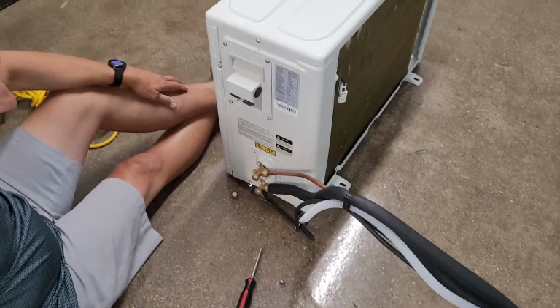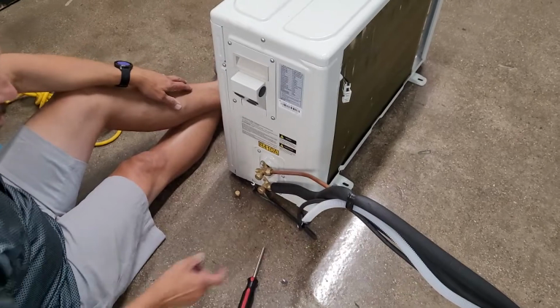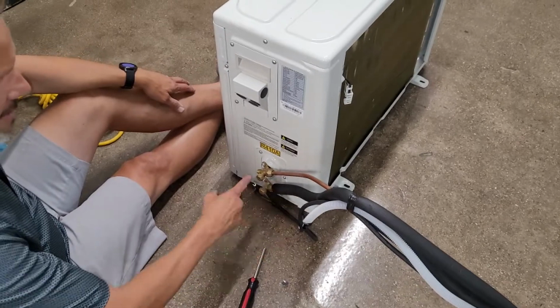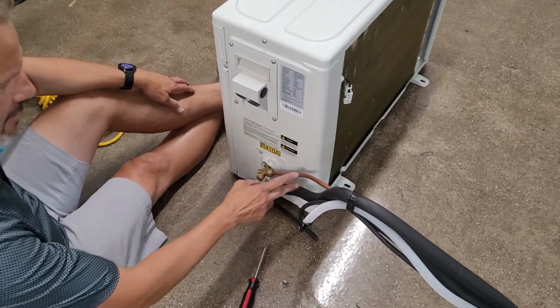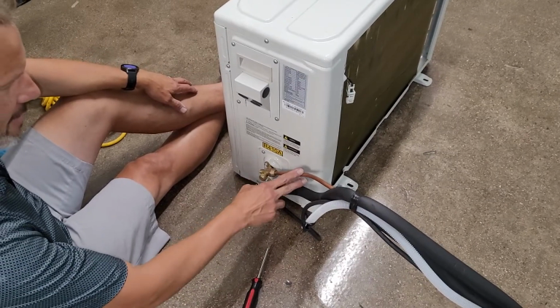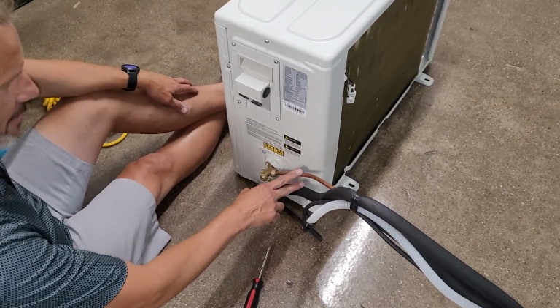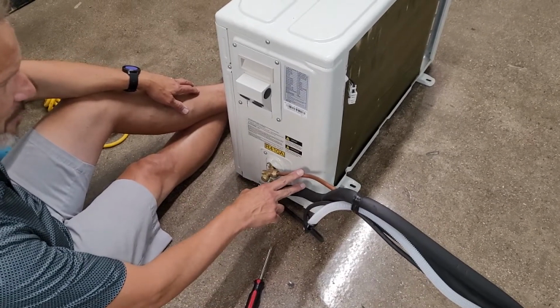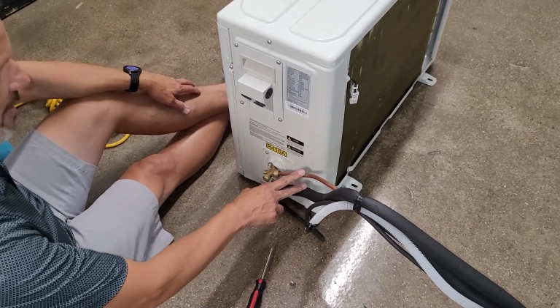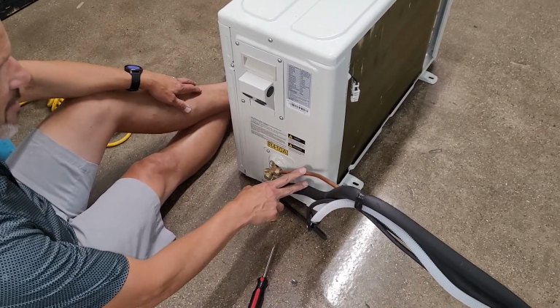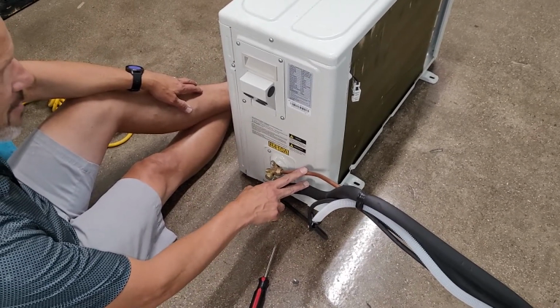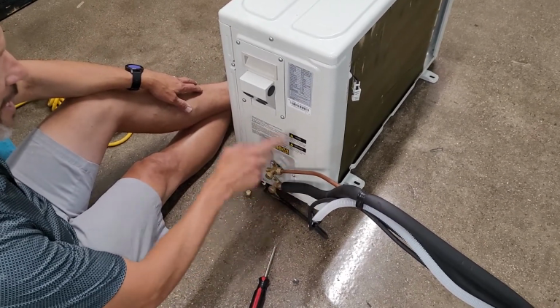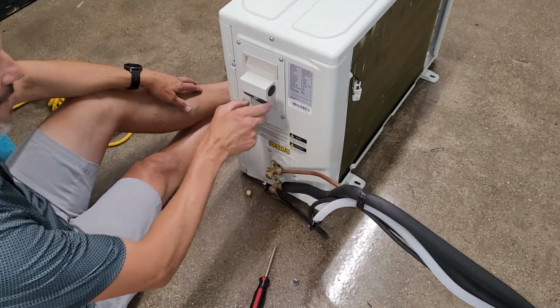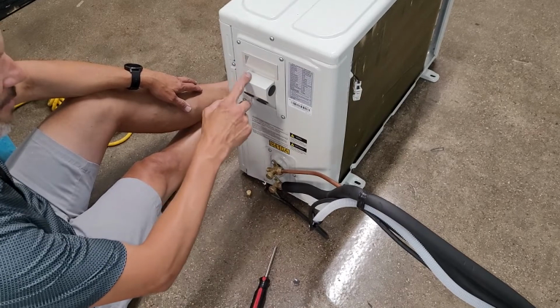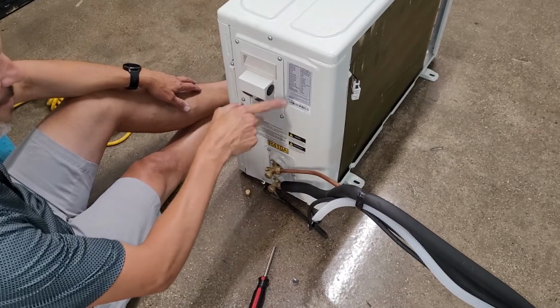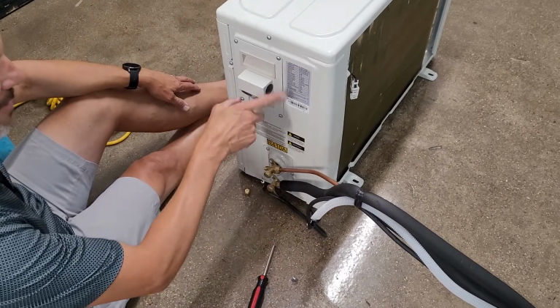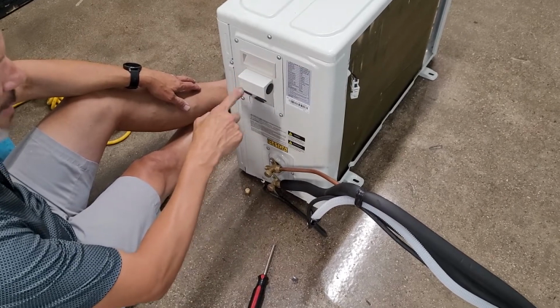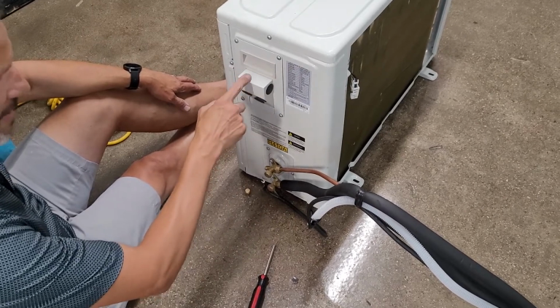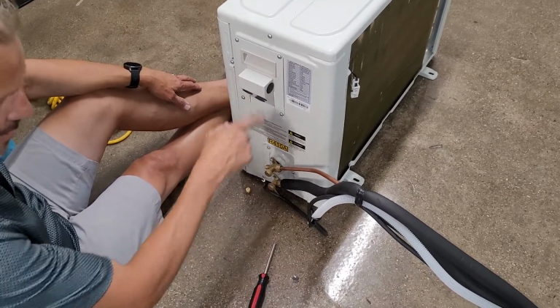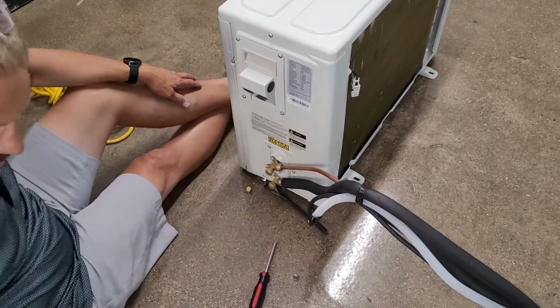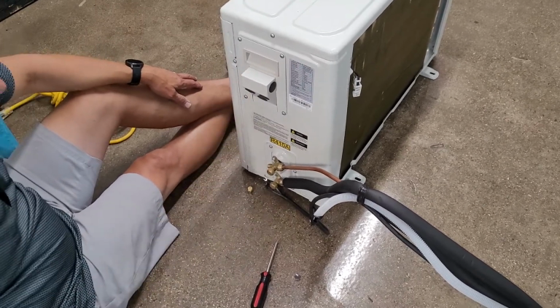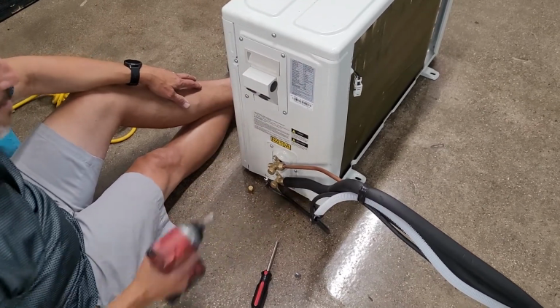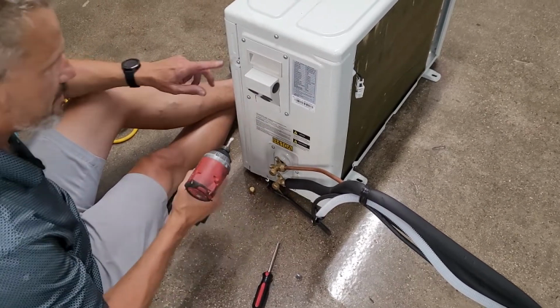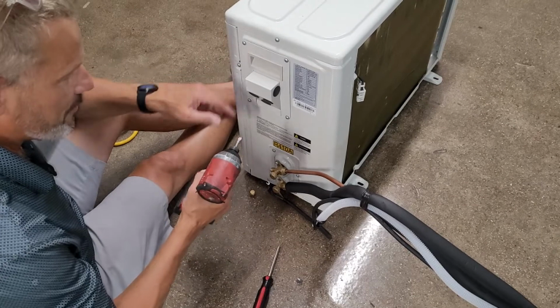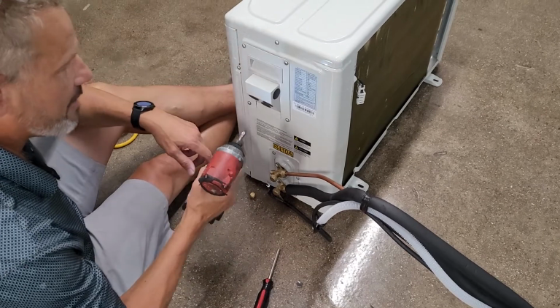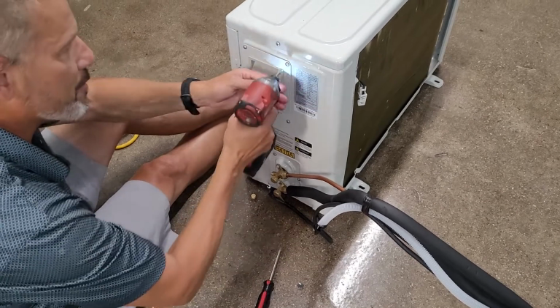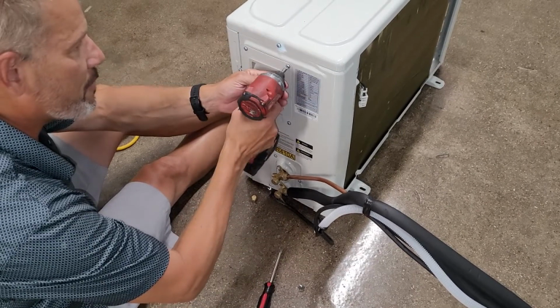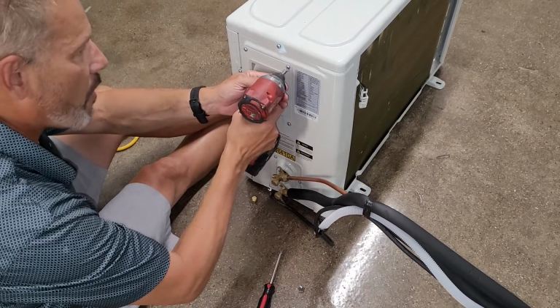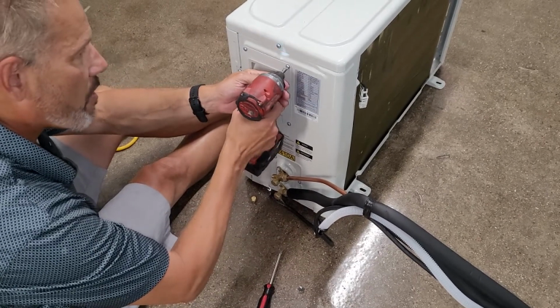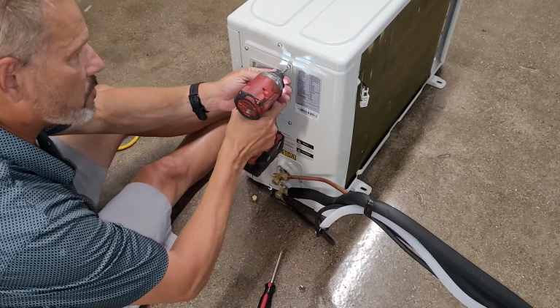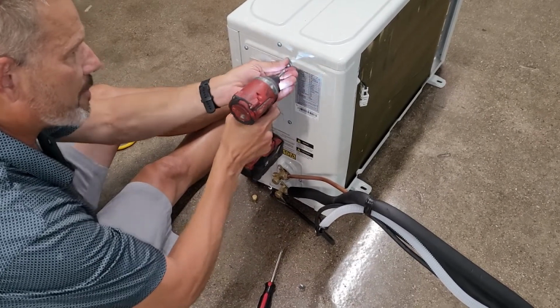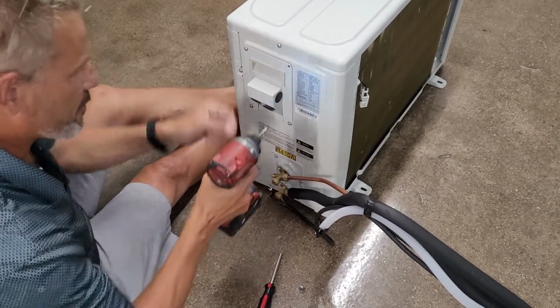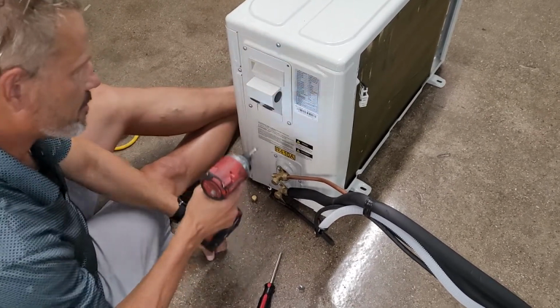Our line set's all connected now, and the next step is going to be accessing all the electrical goodies that happen underneath this panel here. First step, you need to remove typically four screws.